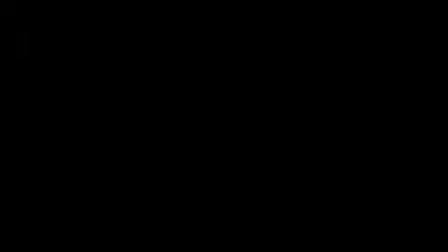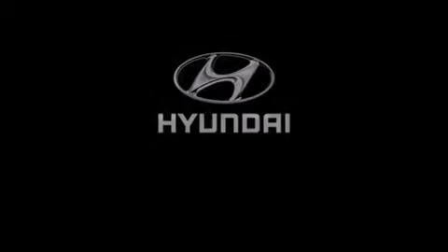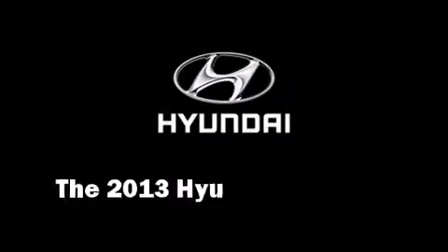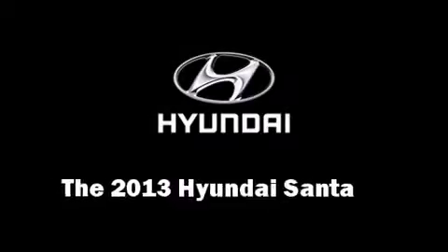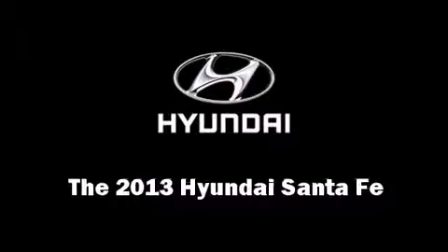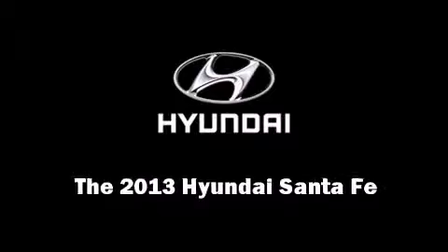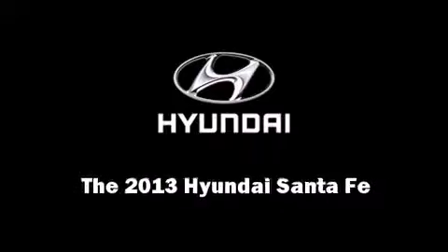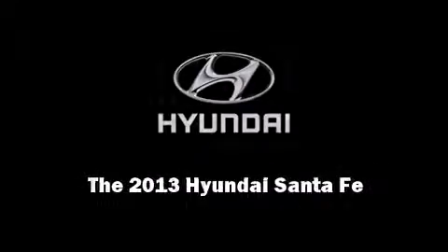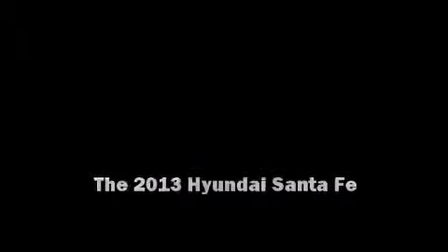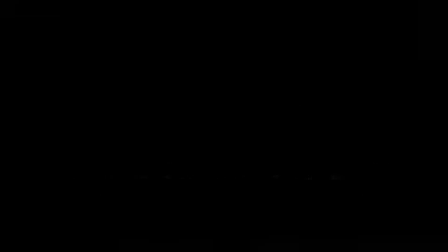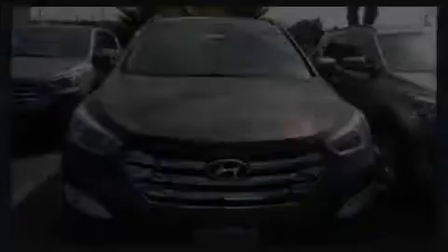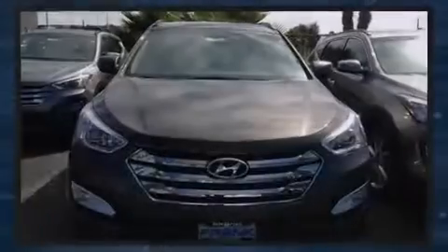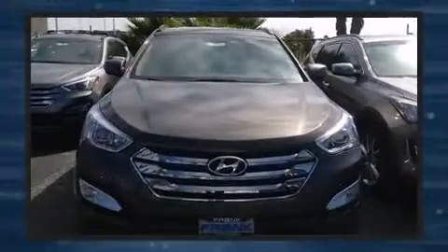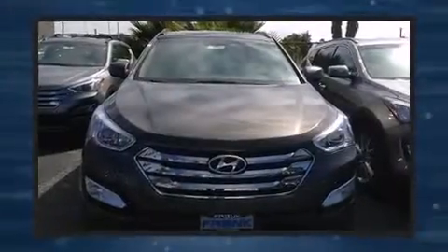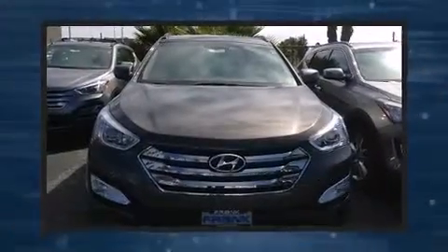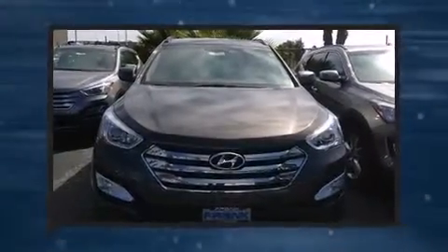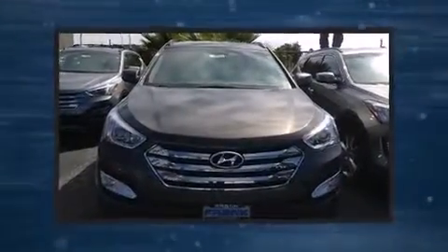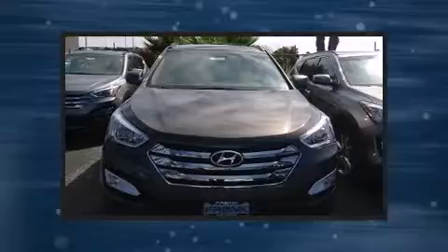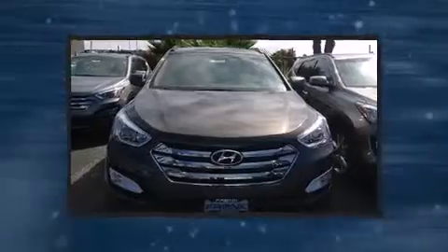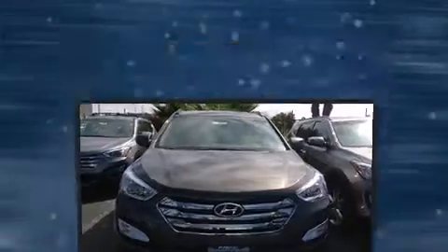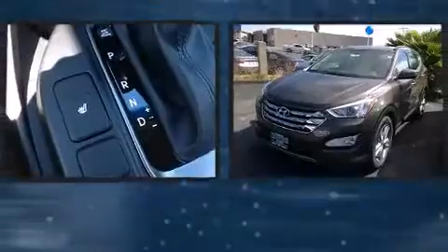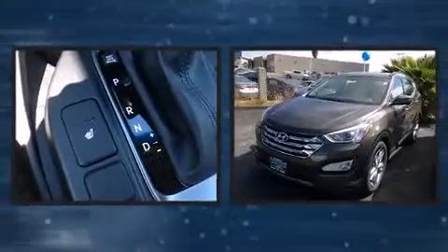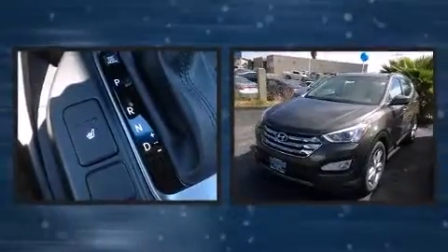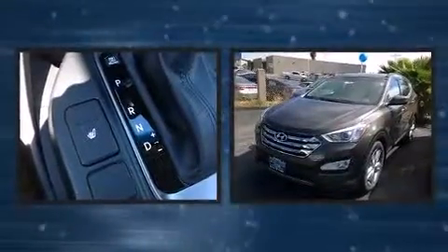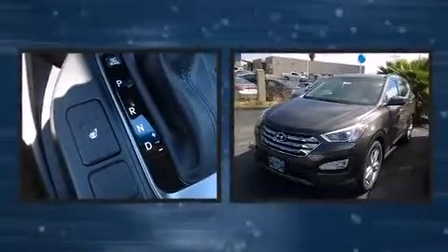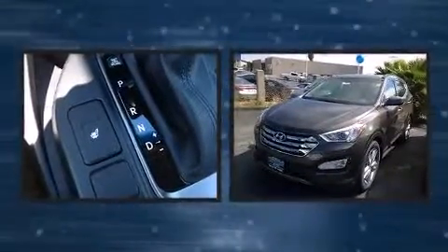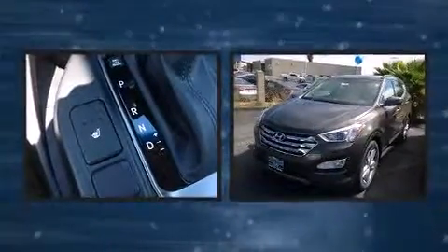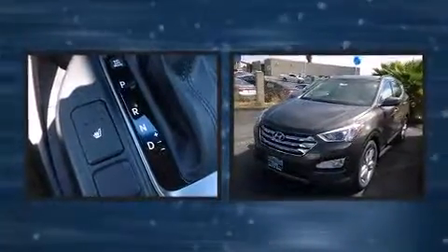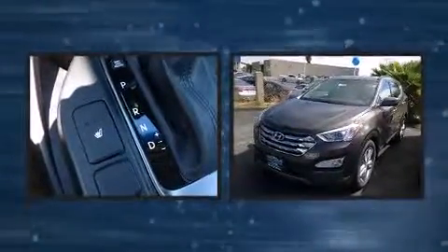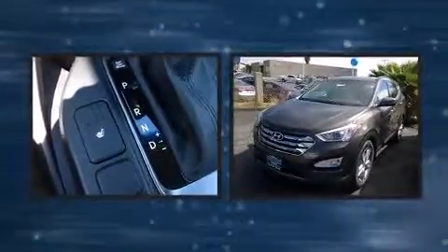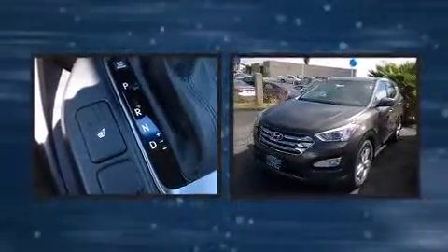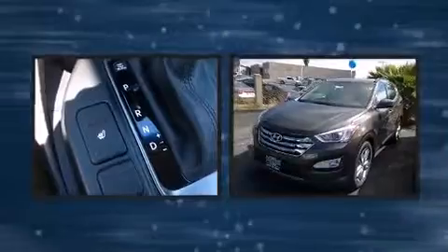The 2013 Hyundai Santa Fe. Under the hood, you'll find a four-cylinder engine with more than 200 horsepower, and all-wheel drive keeps this model firmly attached to the road surface.